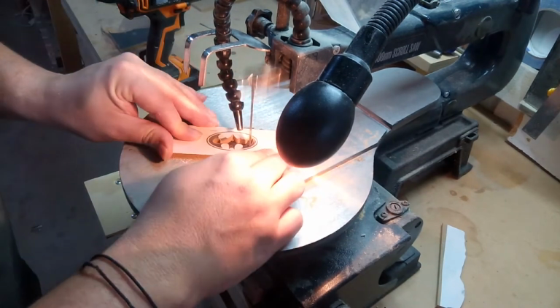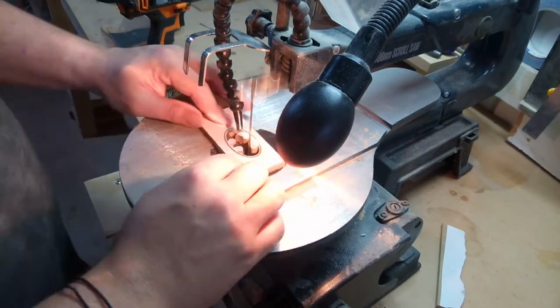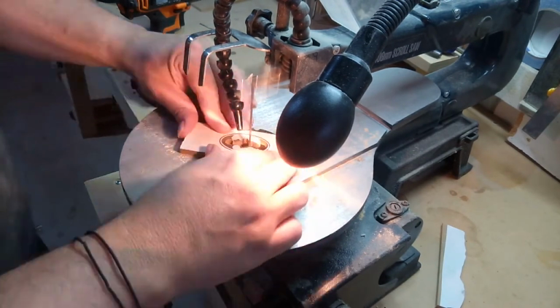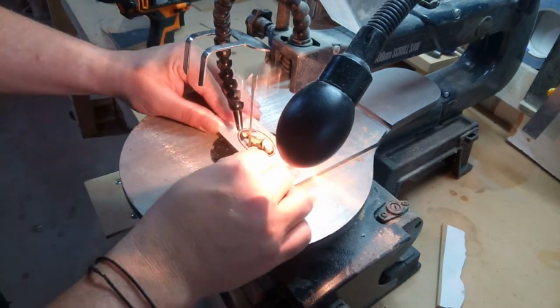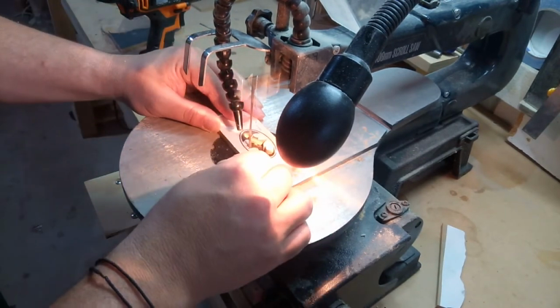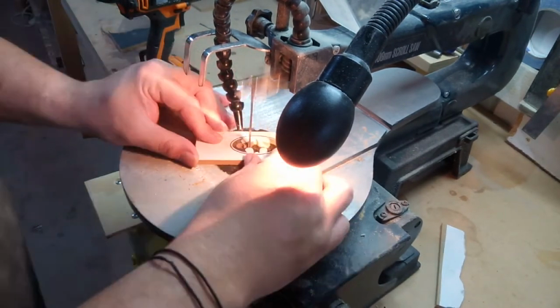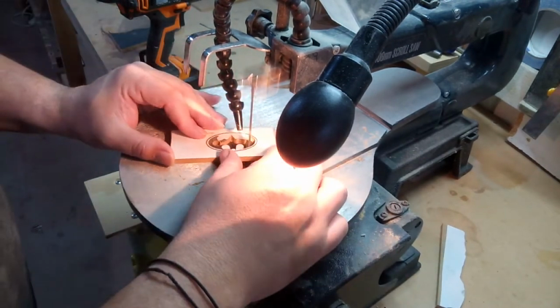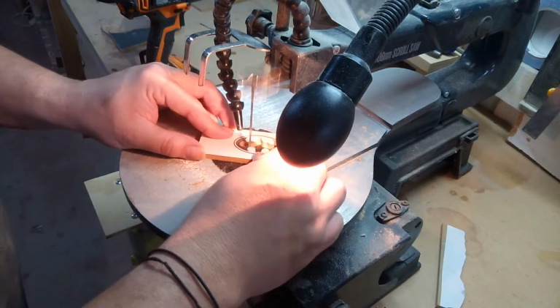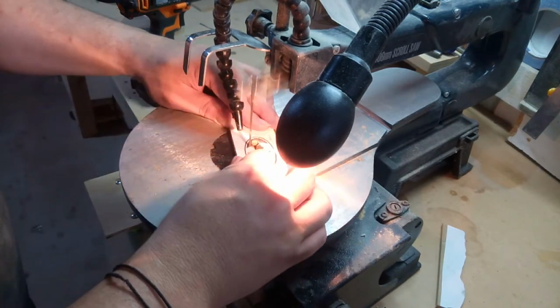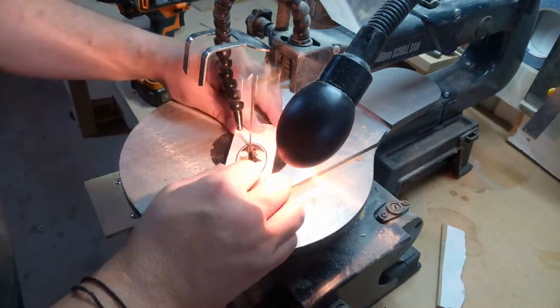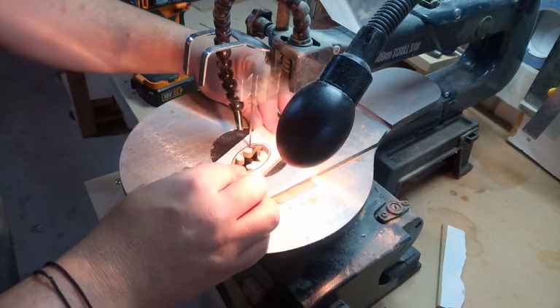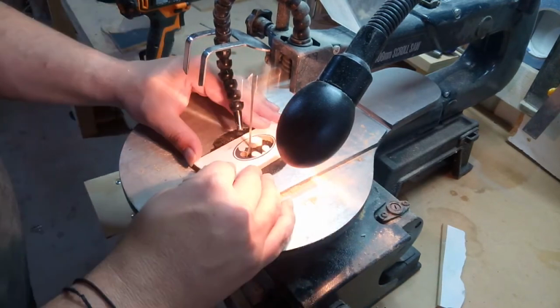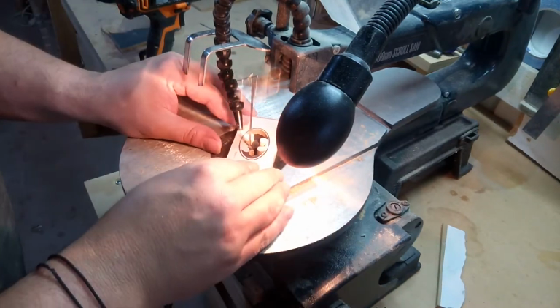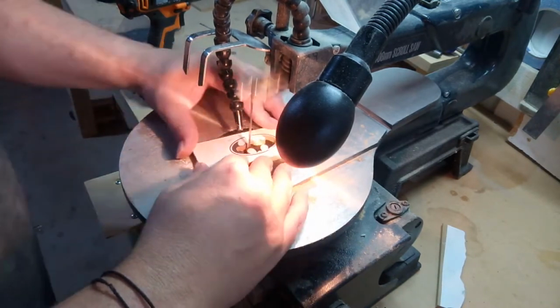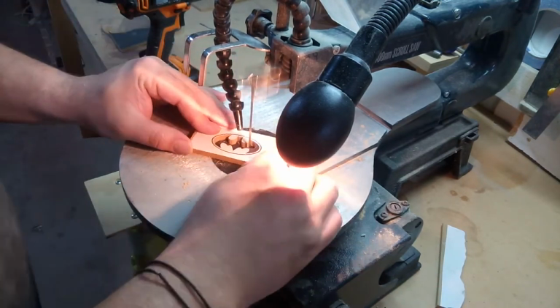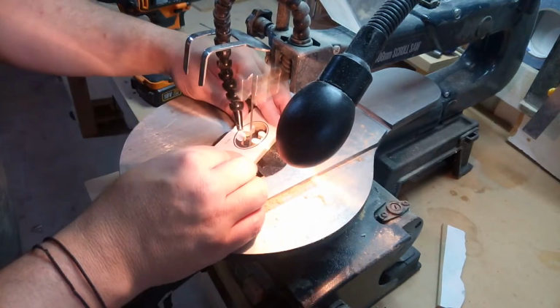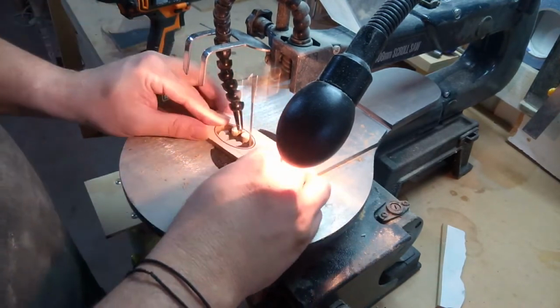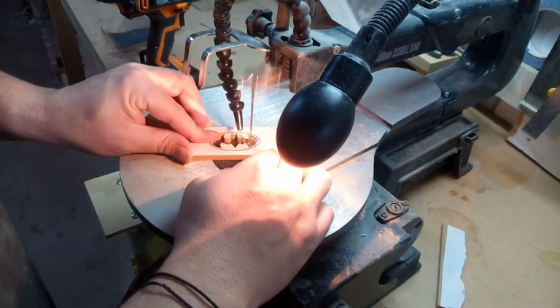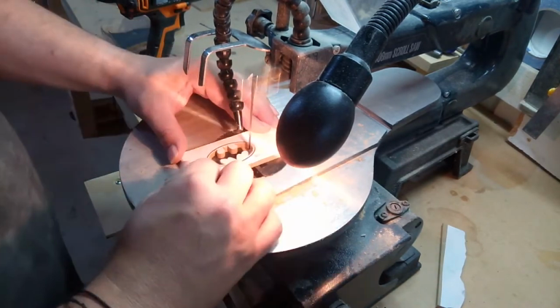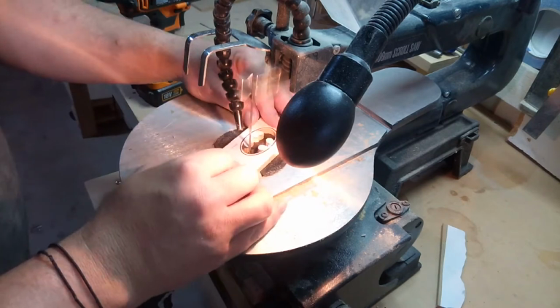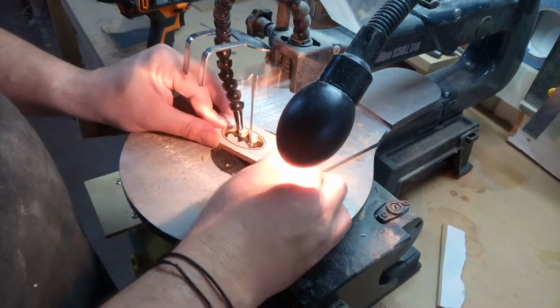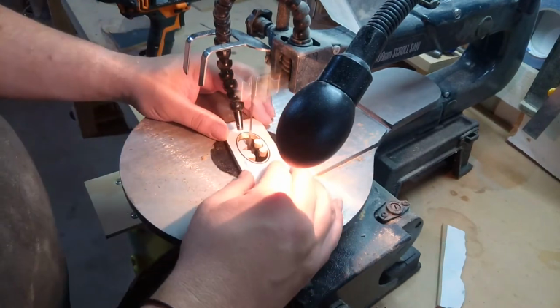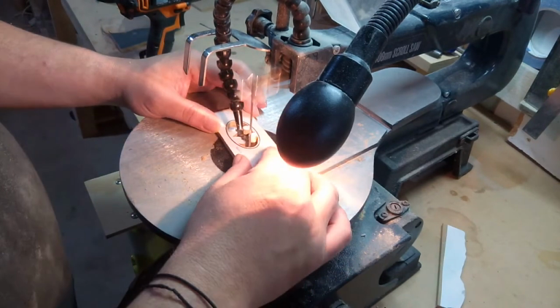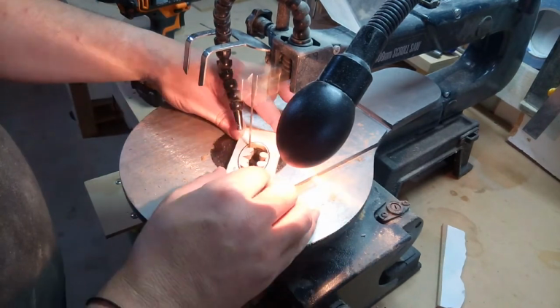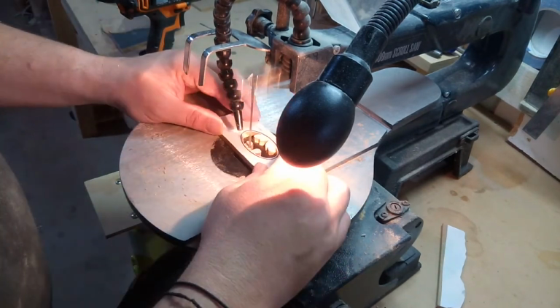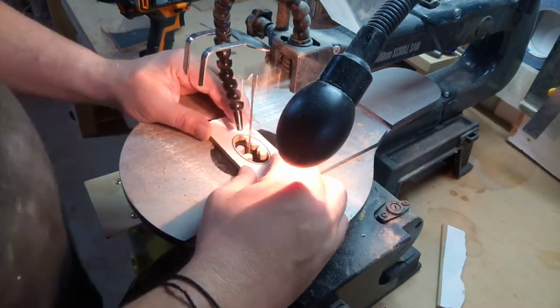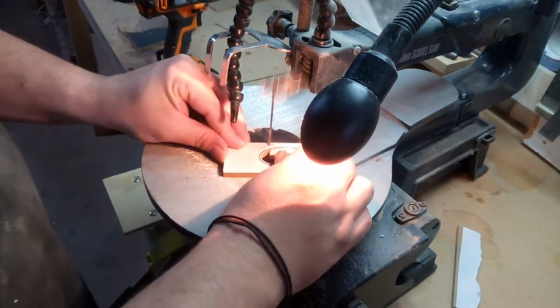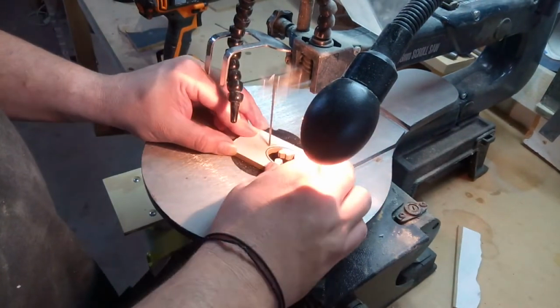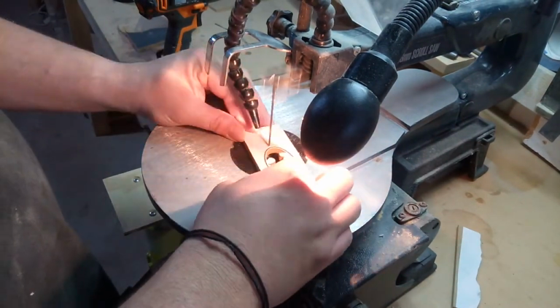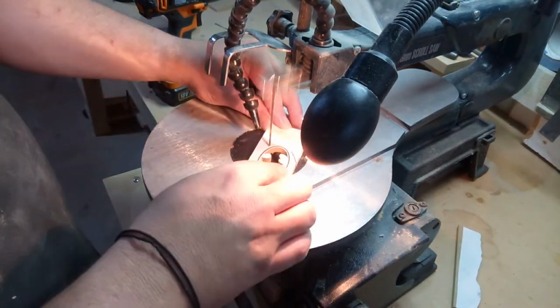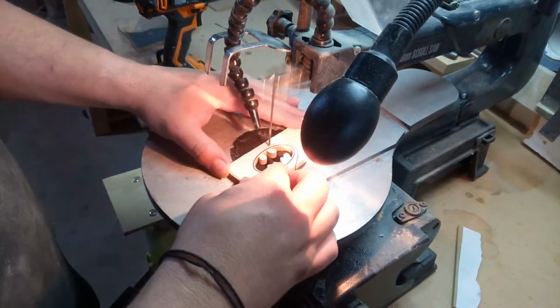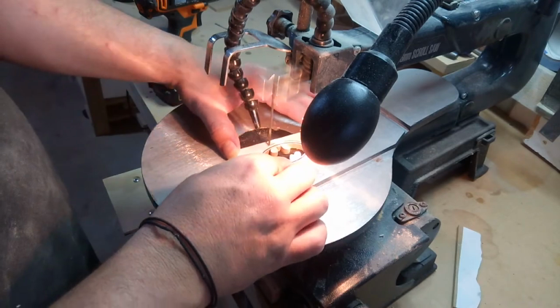This piece is going to get set down into the epoxy layer, so we want to be able to have it flow through and sort of sink down as much as possible. Whereas the other piece is going to sit proud and stand out just that little bit more.